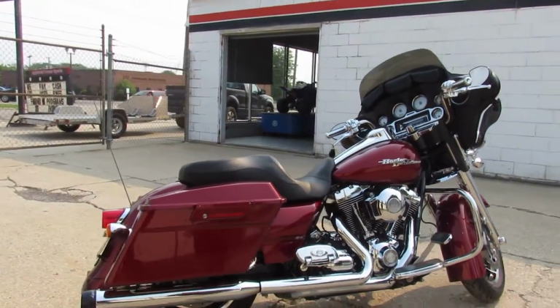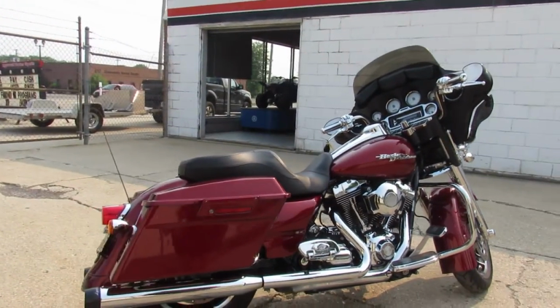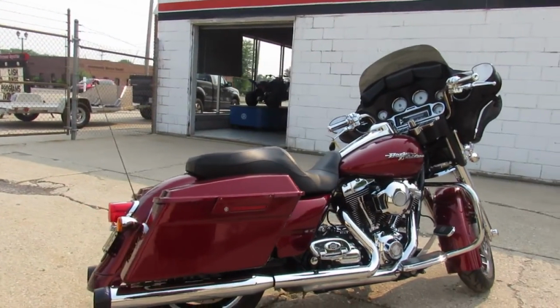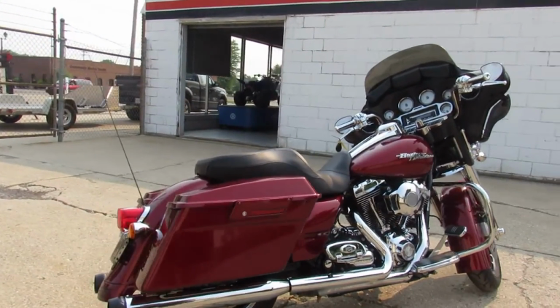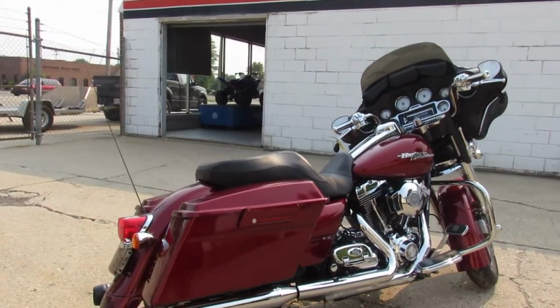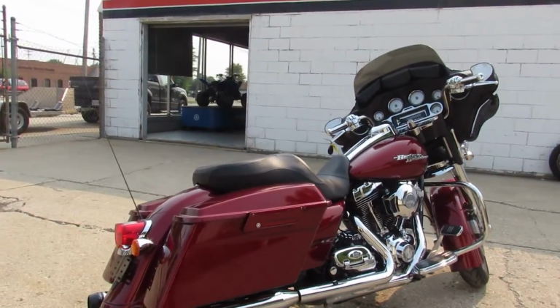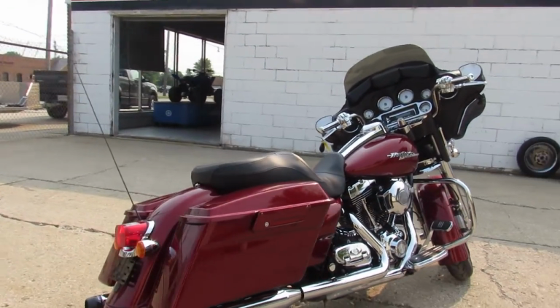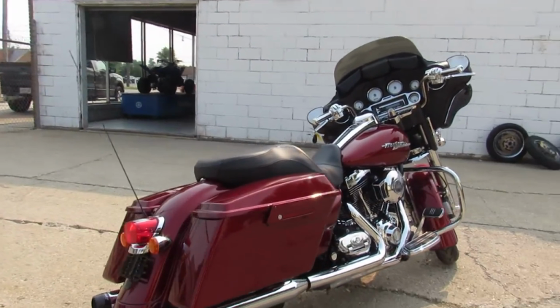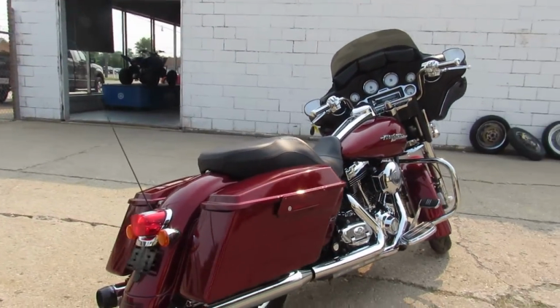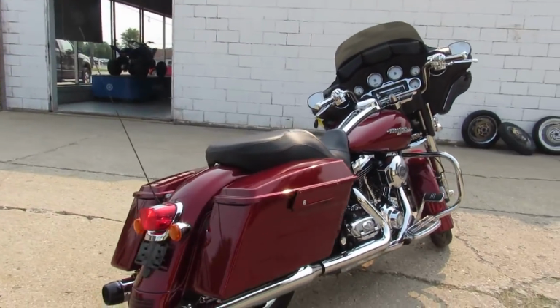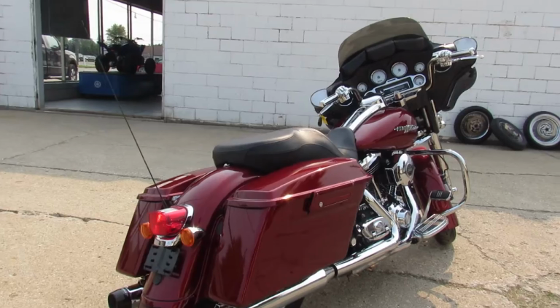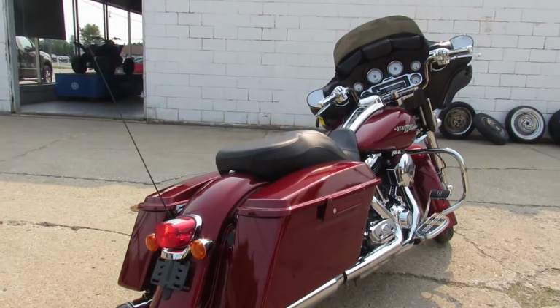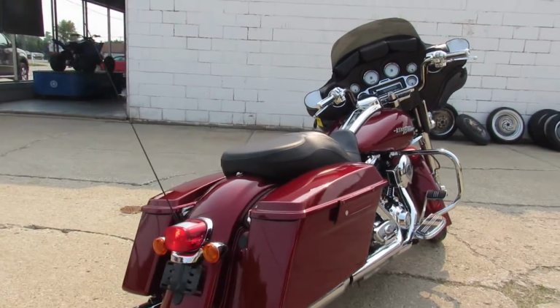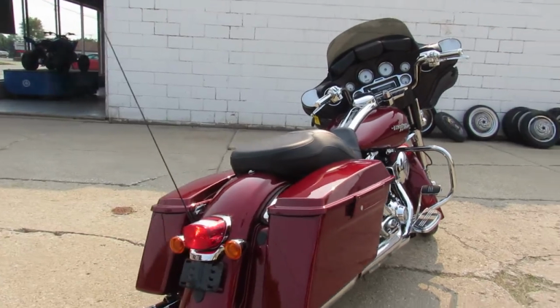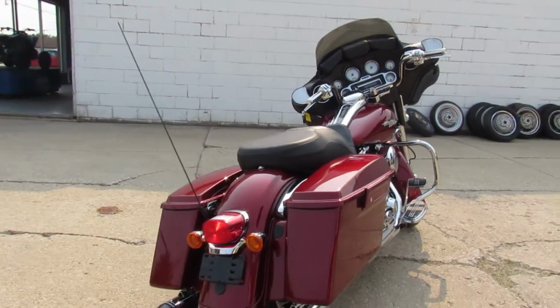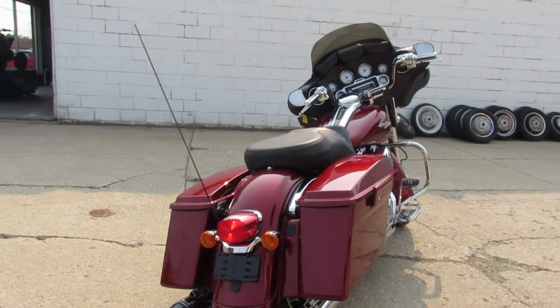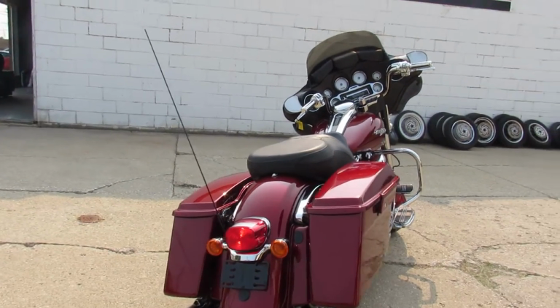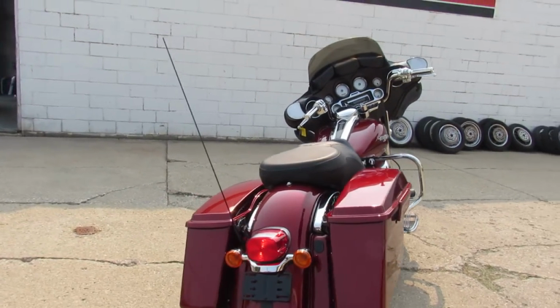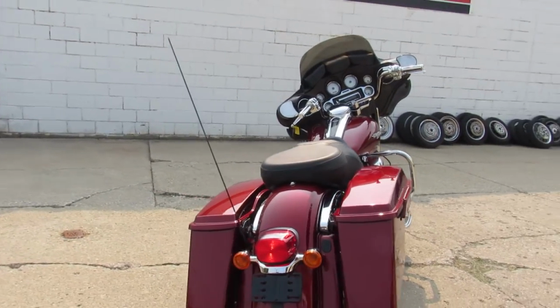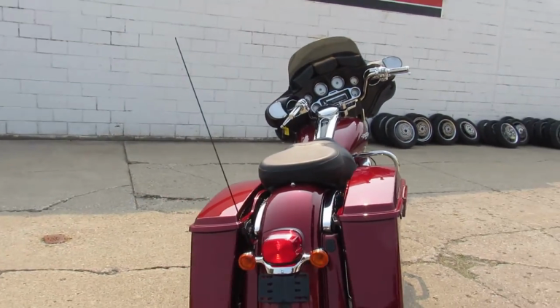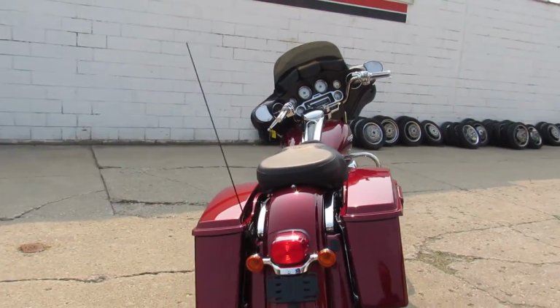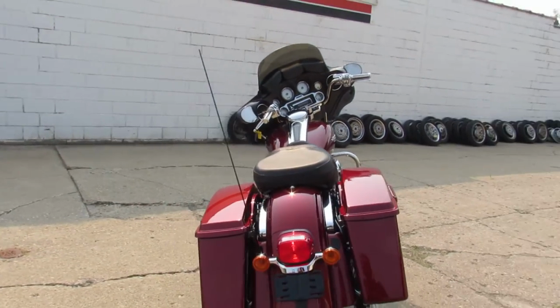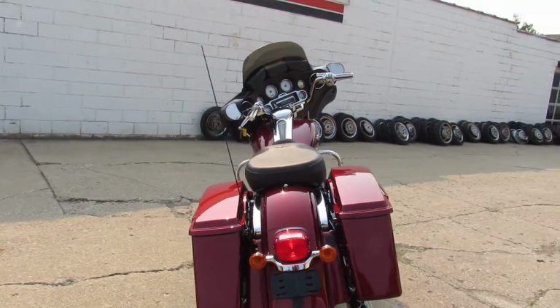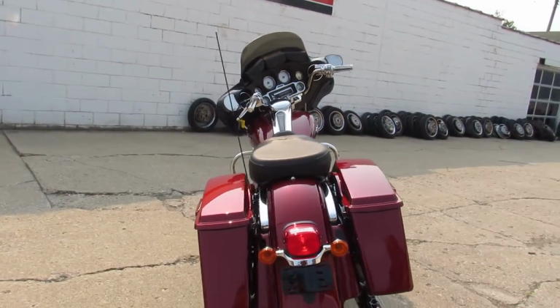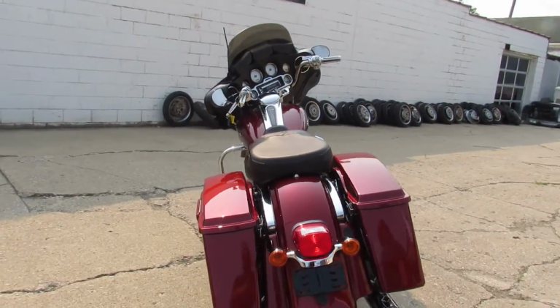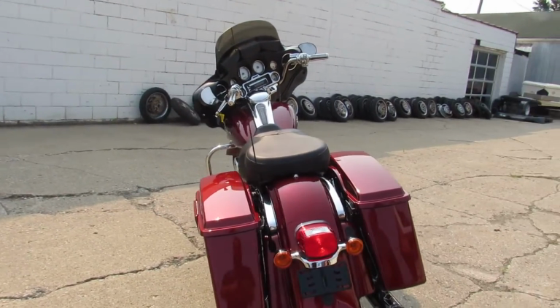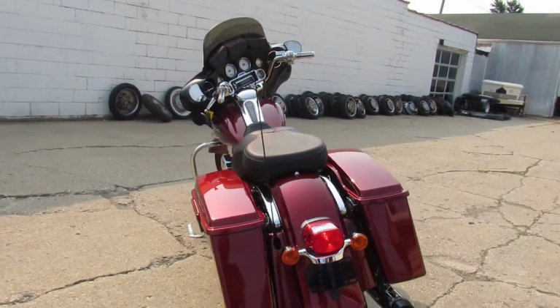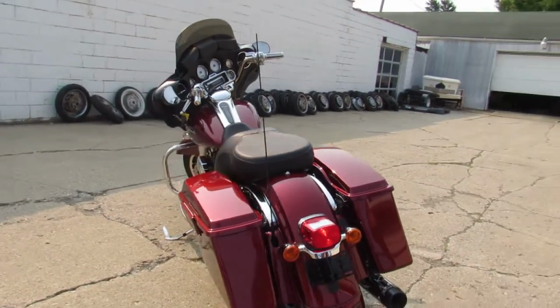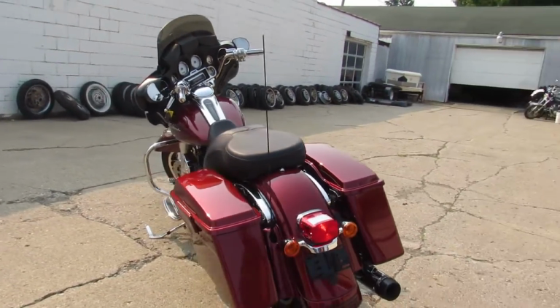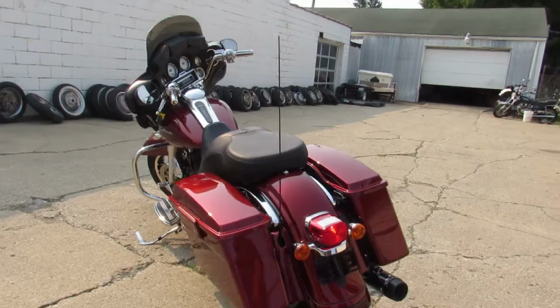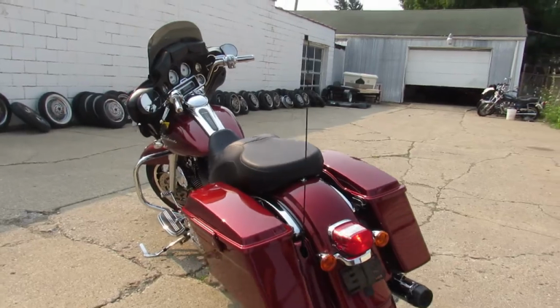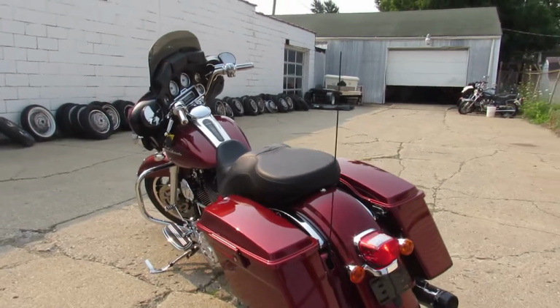Good looking bike, looks like it has some Reinhardt exhaust on it. Go ahead and give us a call, we'll get it done. It's 810-648-9500.